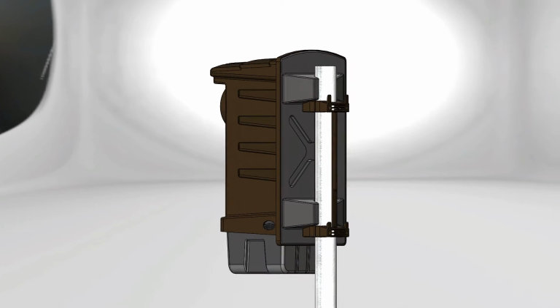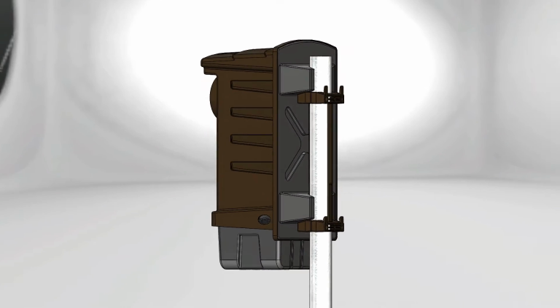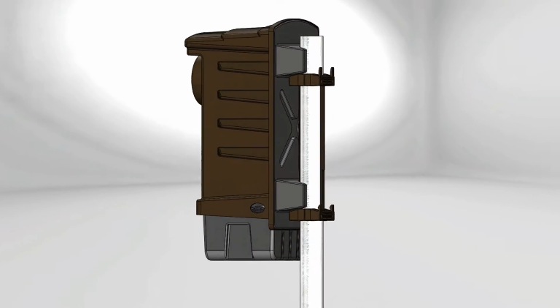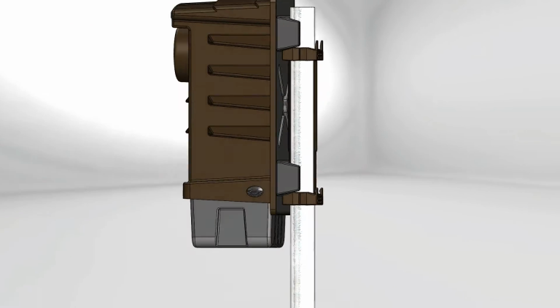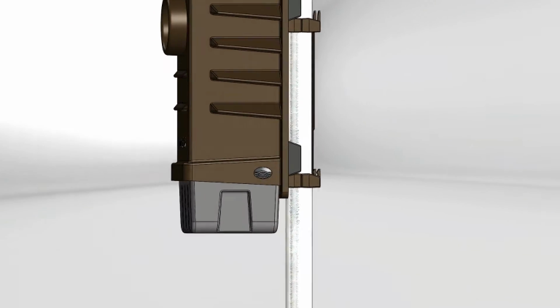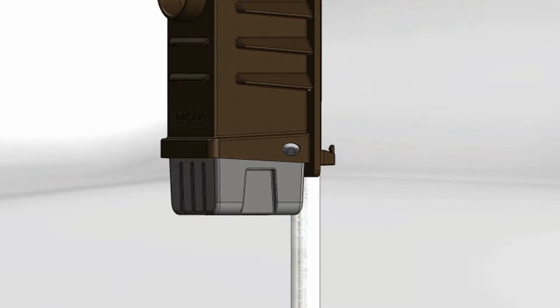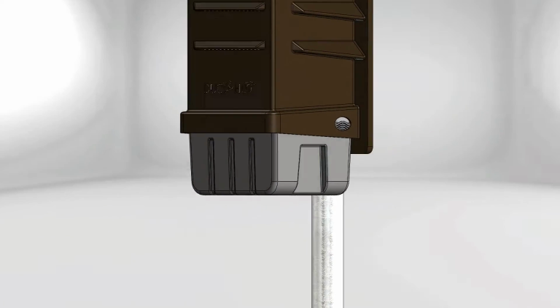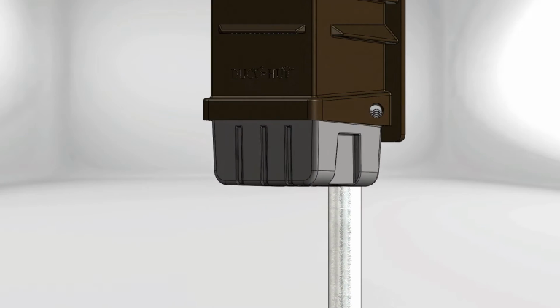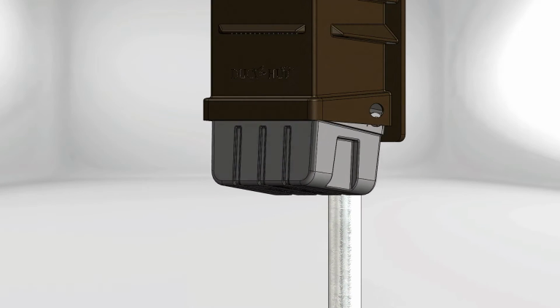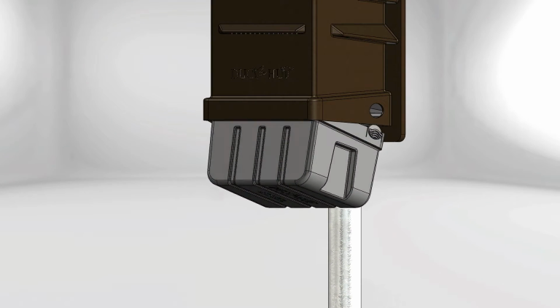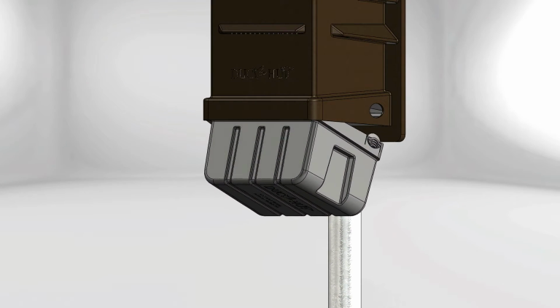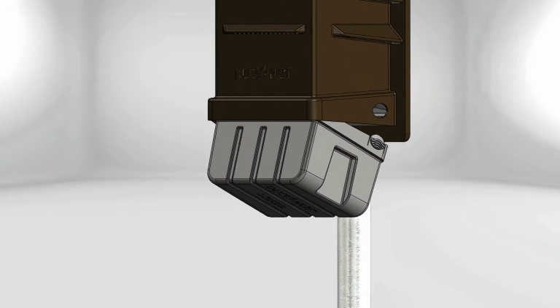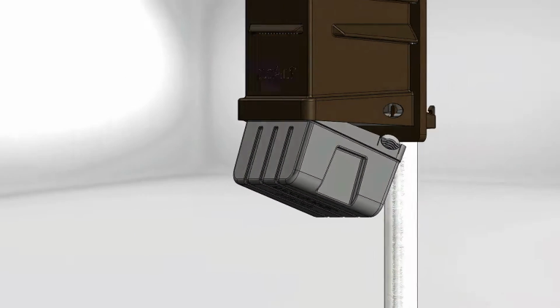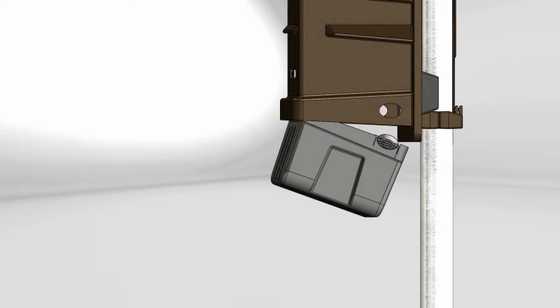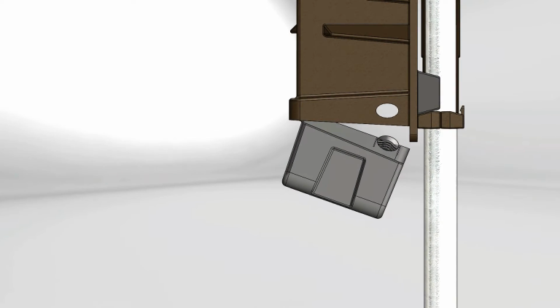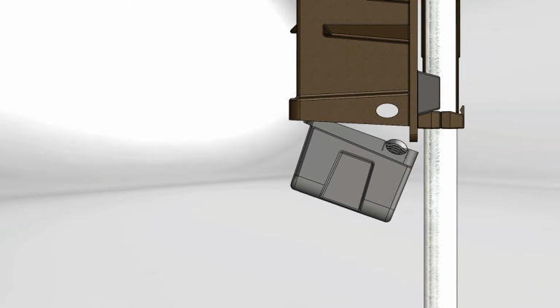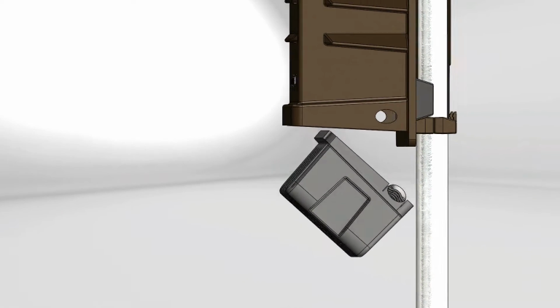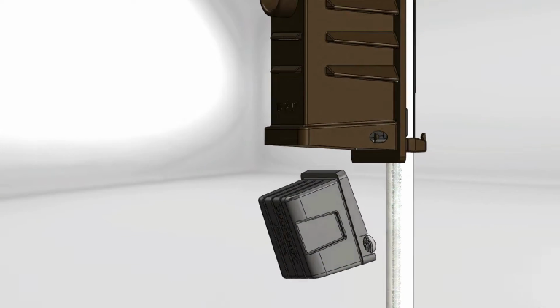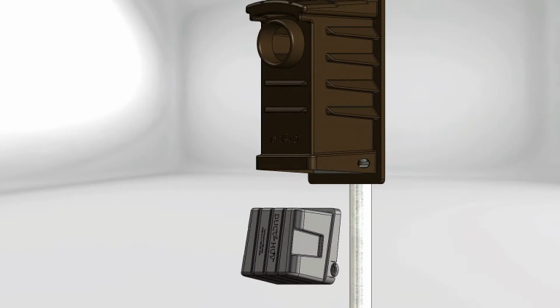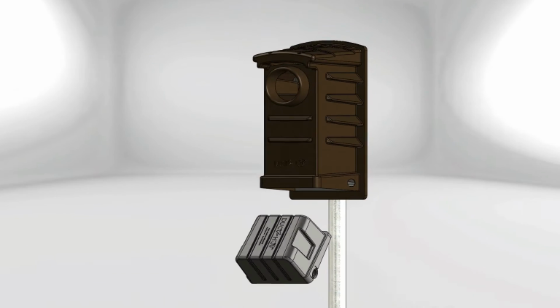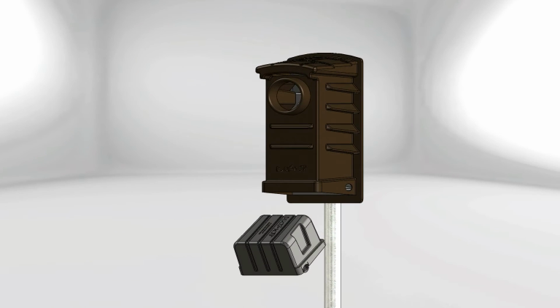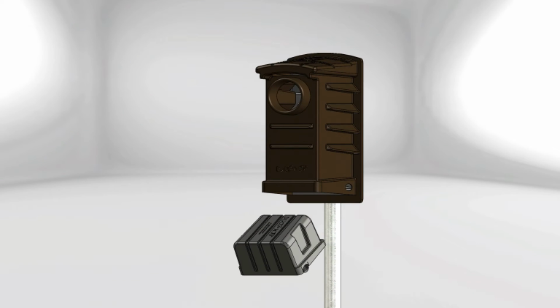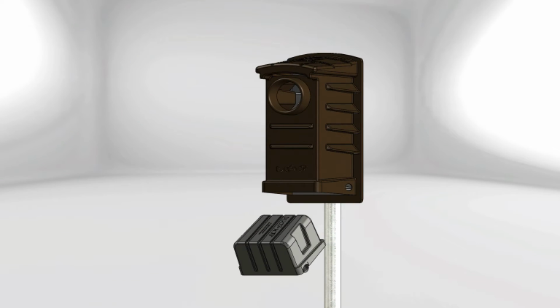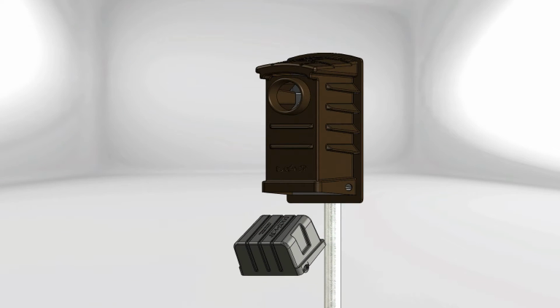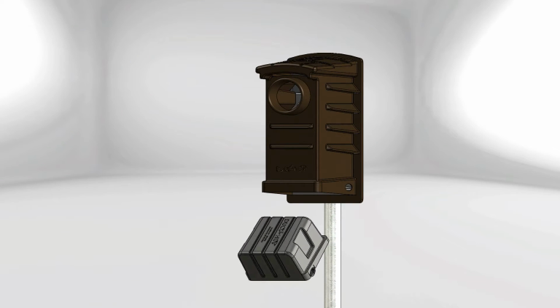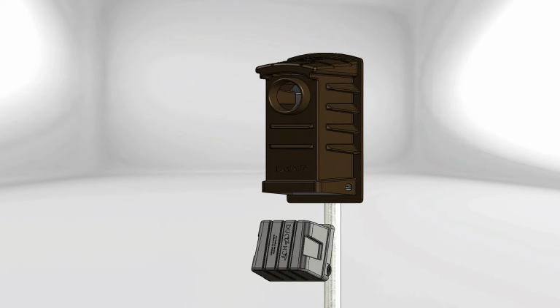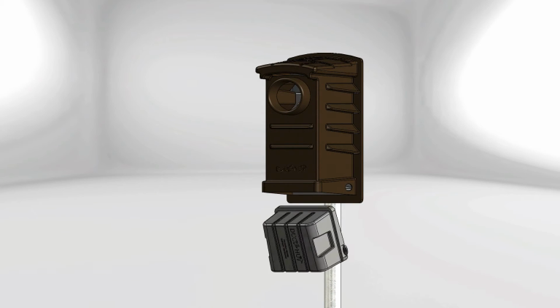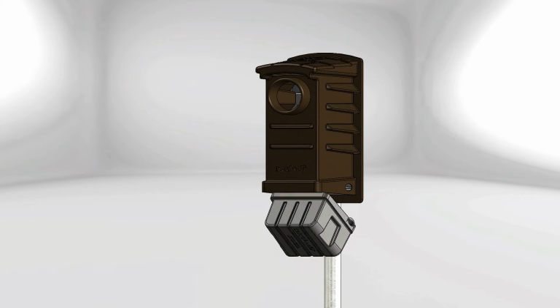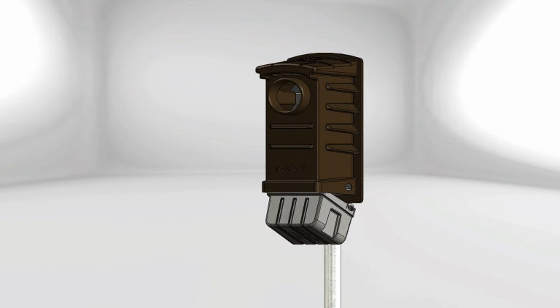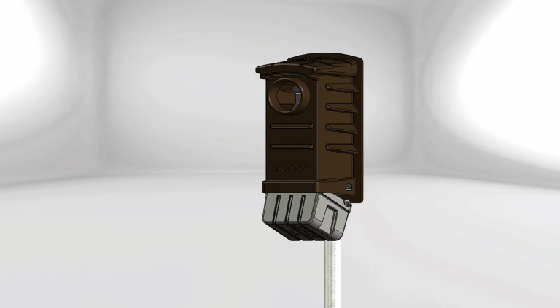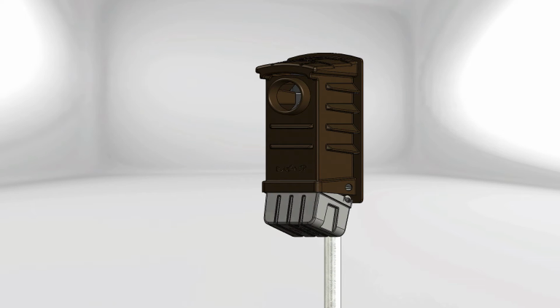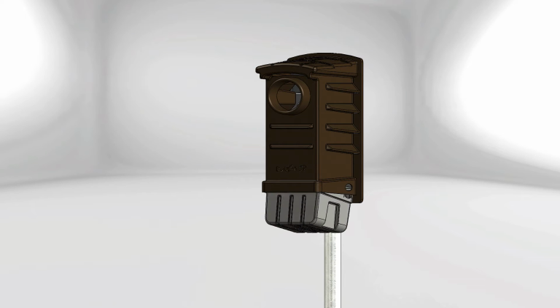One of the best features of the Duck Hut is a removable nesting tray. With the press of a button, the tray comes free of the enclosure, allowing you to safely and easily empty the tray and refill the bedding.